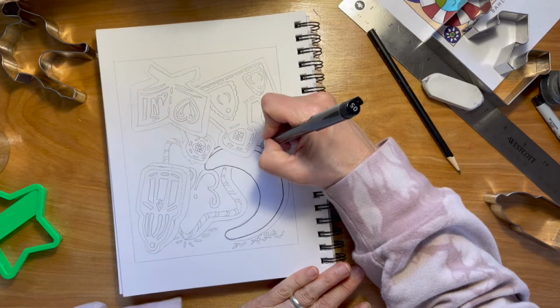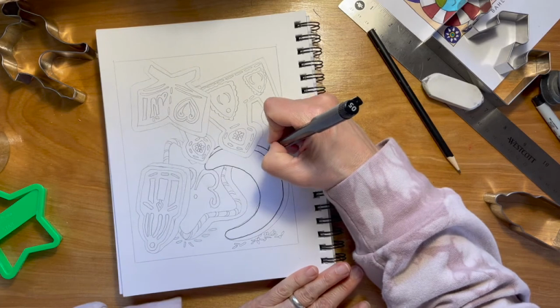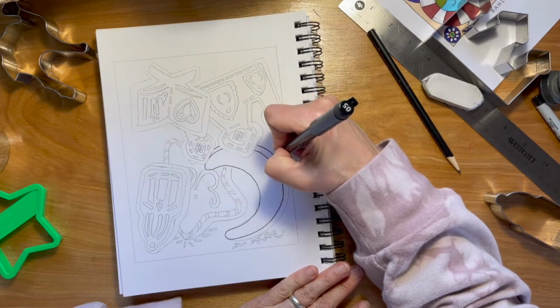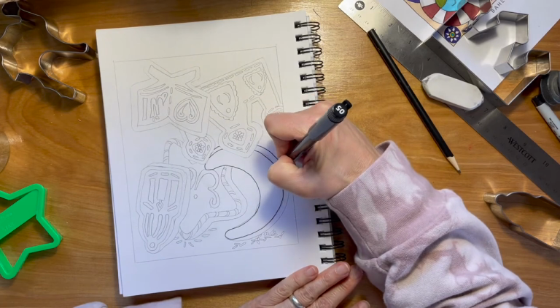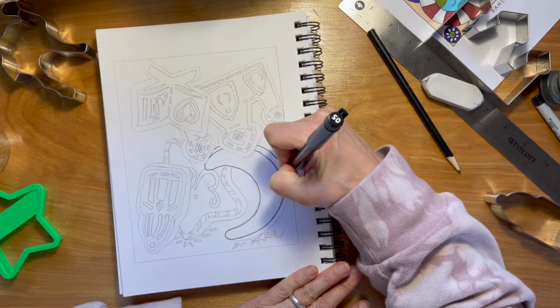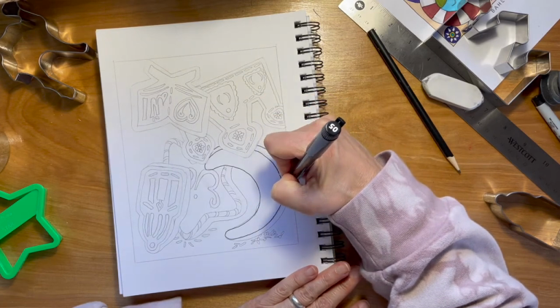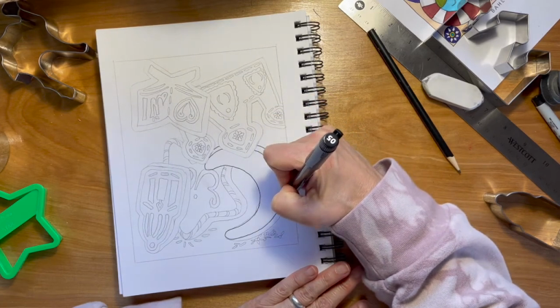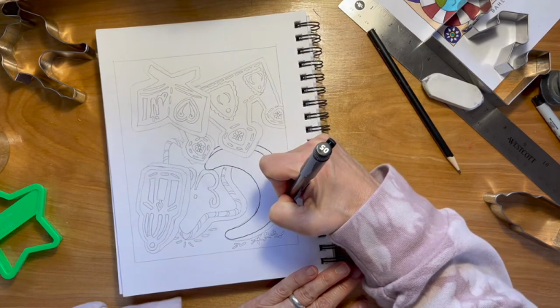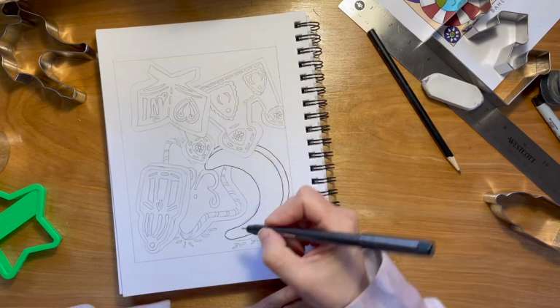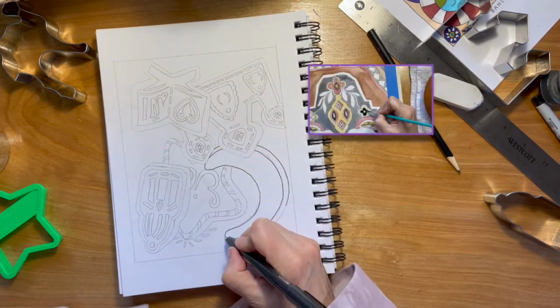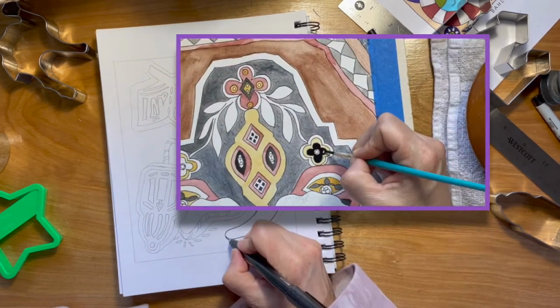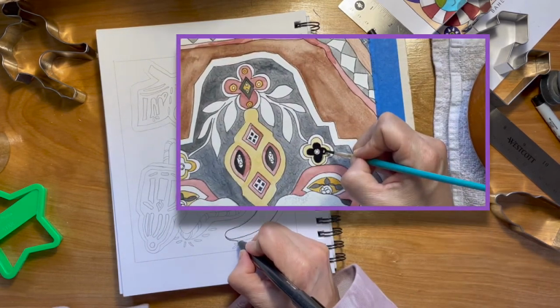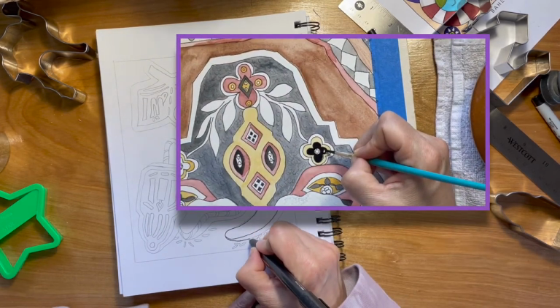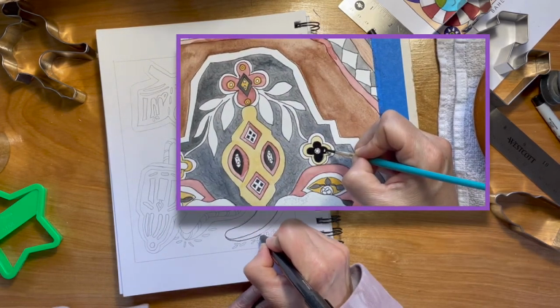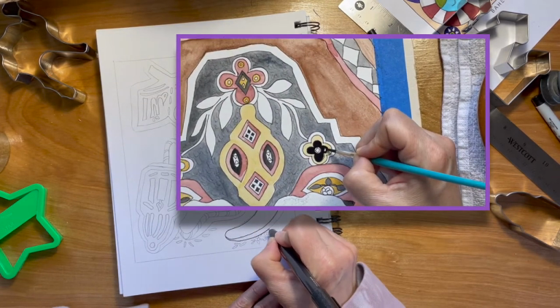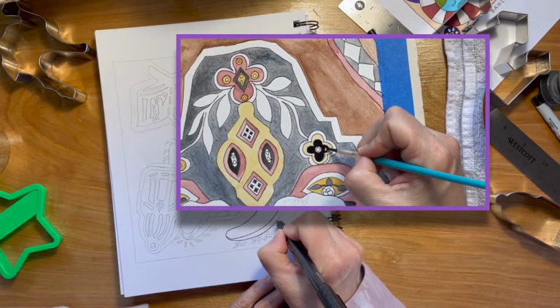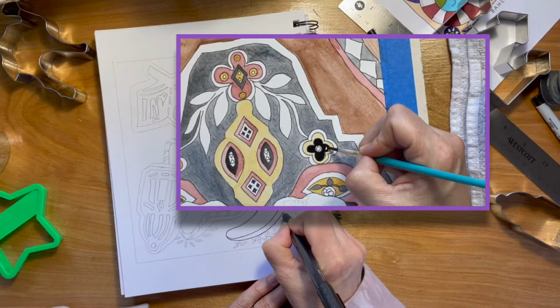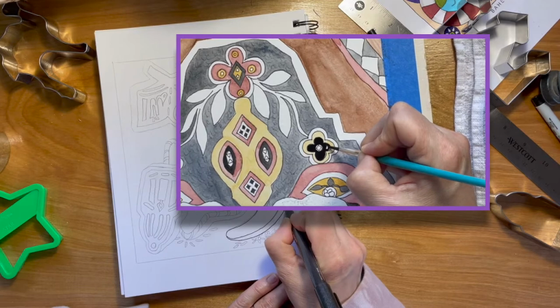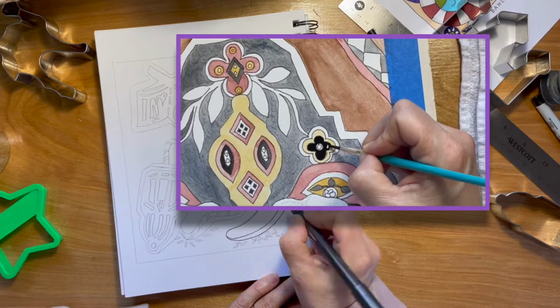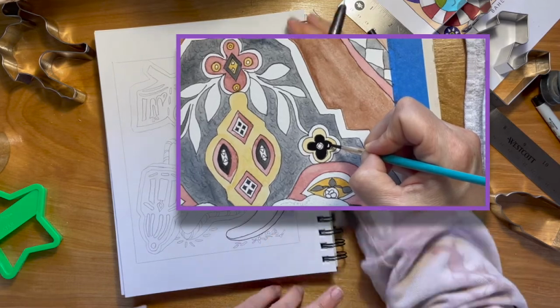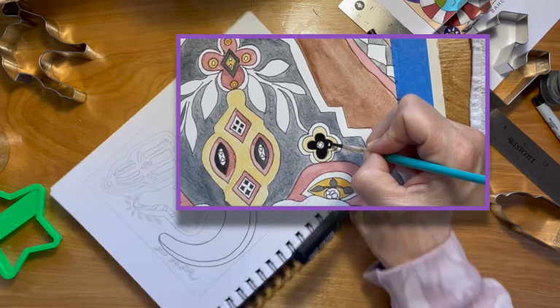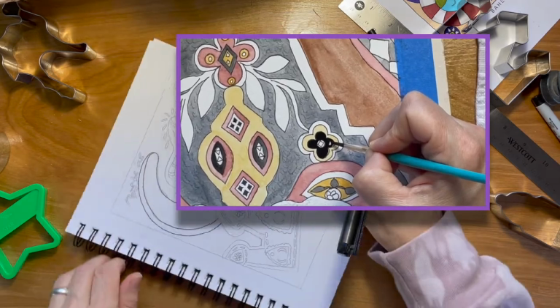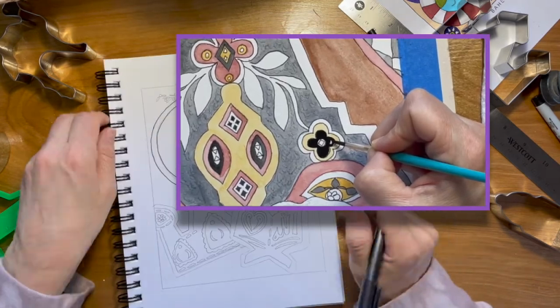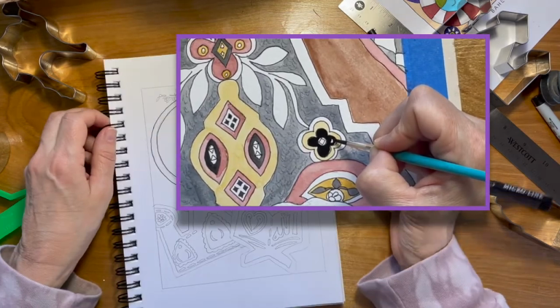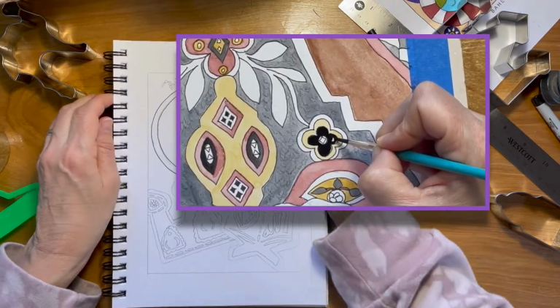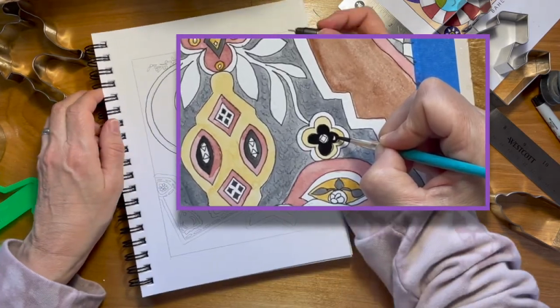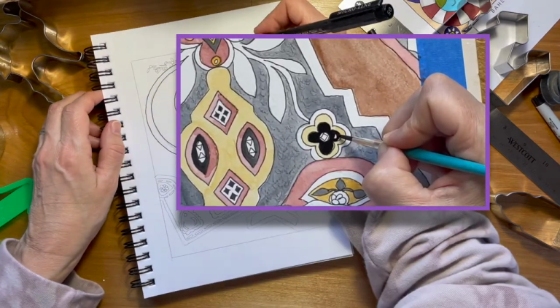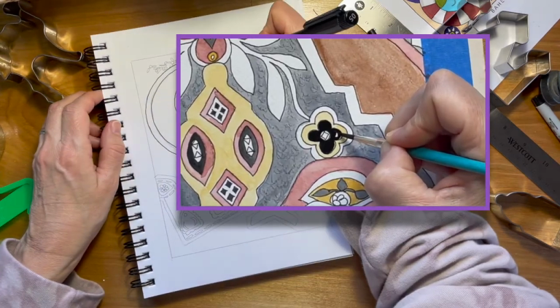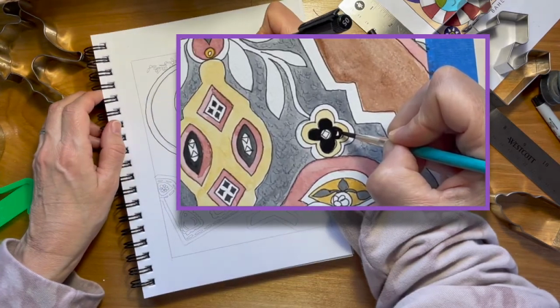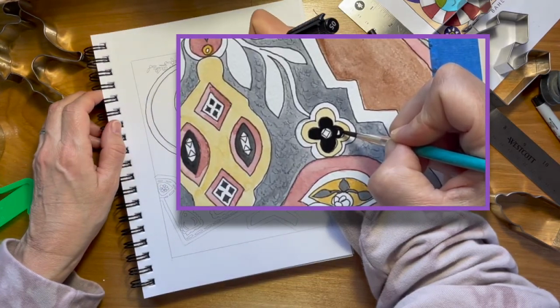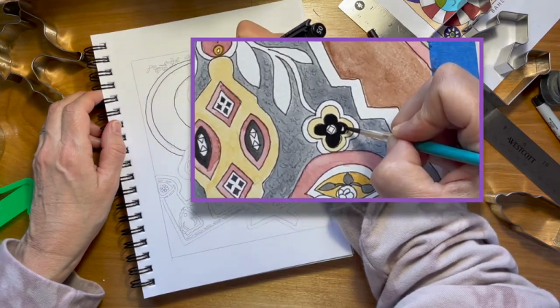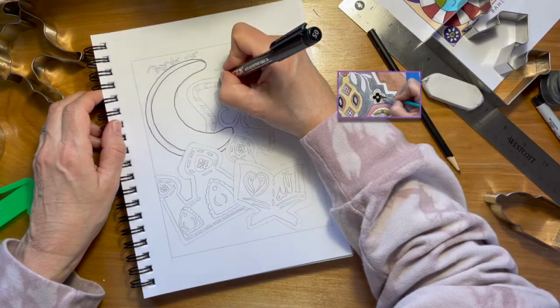Are you ready for Tarawiya prayers? If you watch my next video, there'll be another simple, creative, Dean-inspired art project and we'll be thinking about the prayer. See you there.